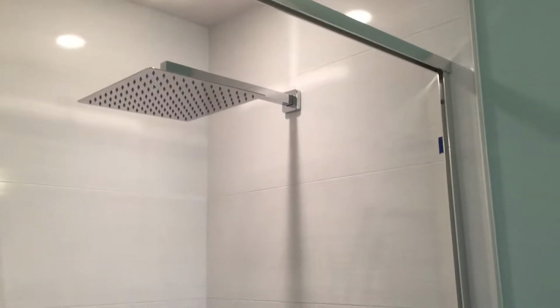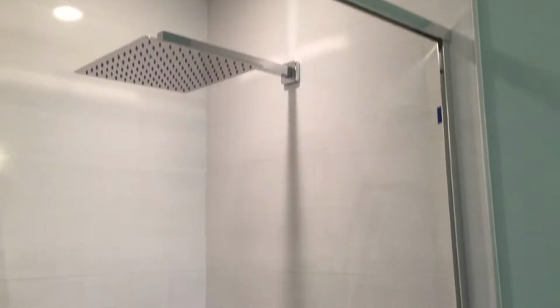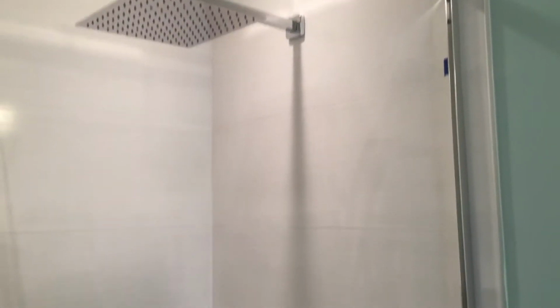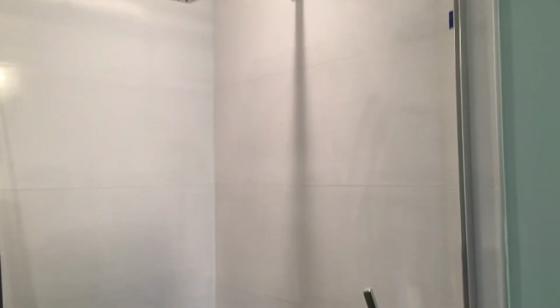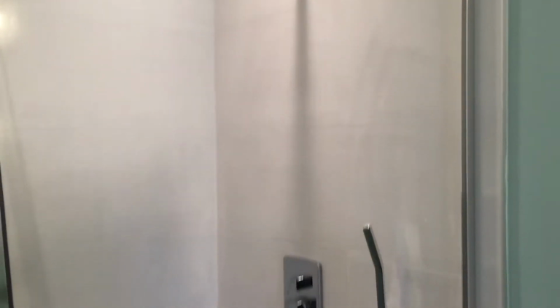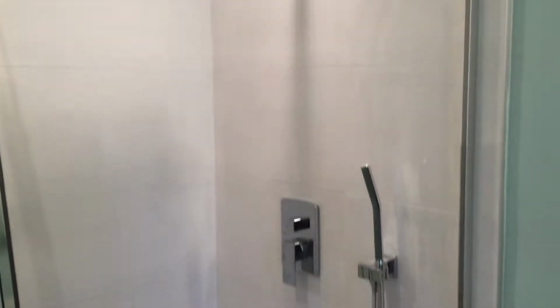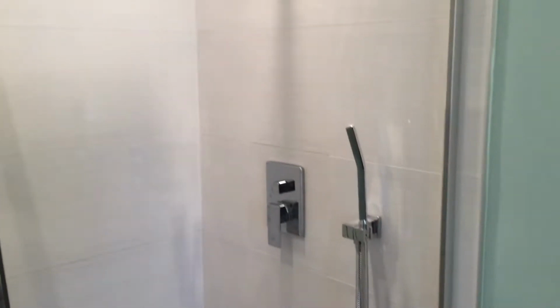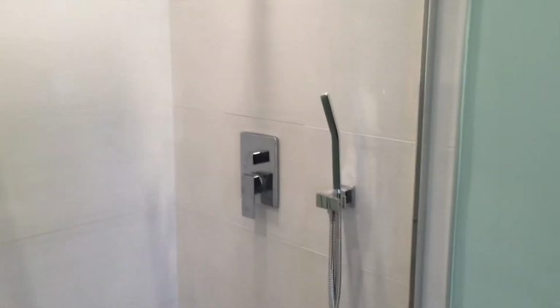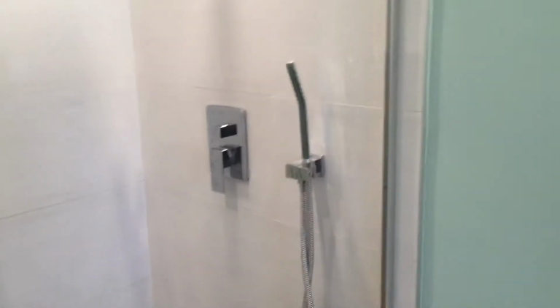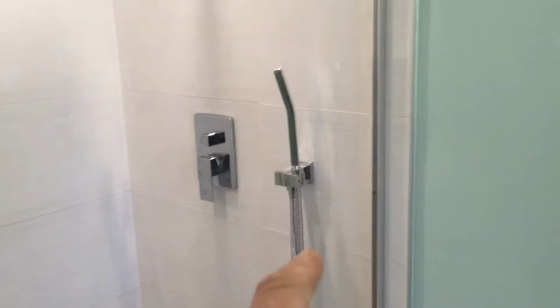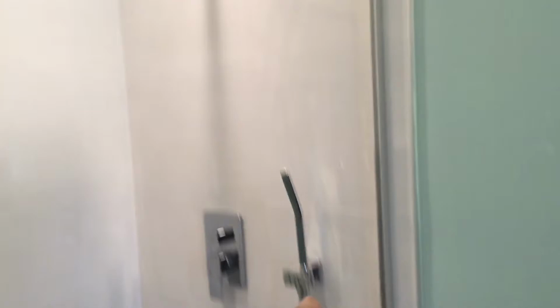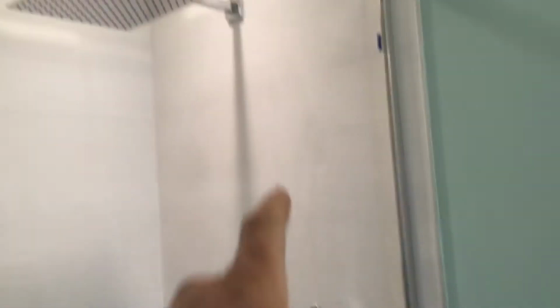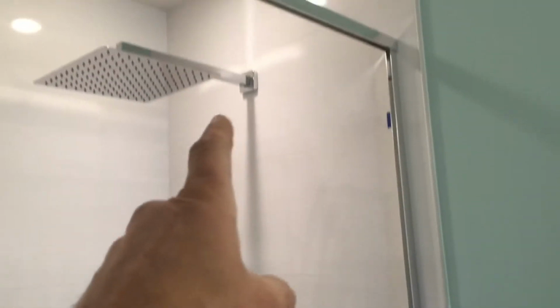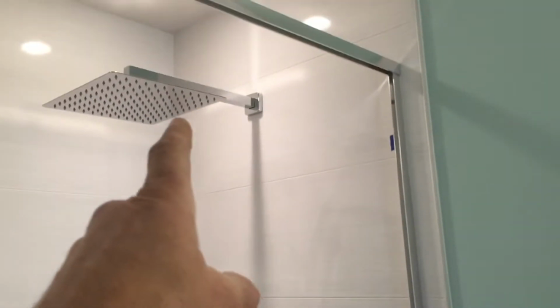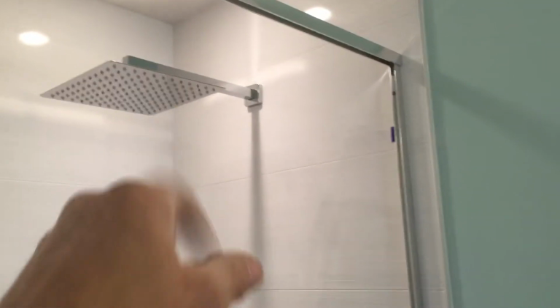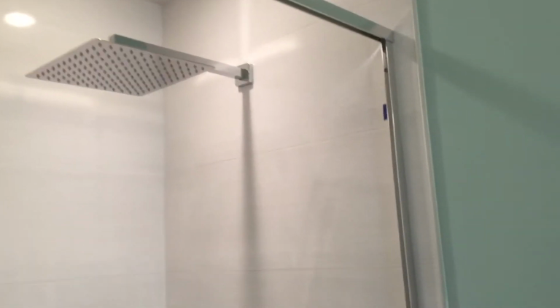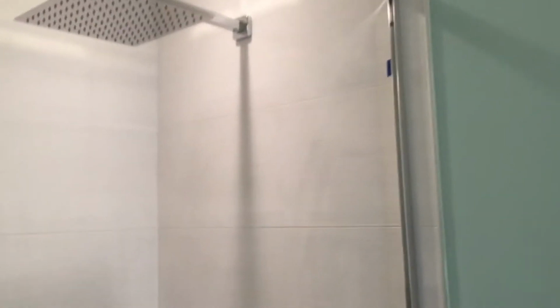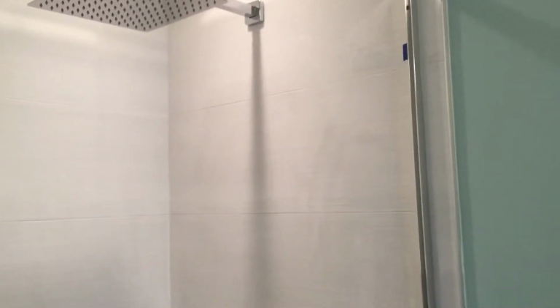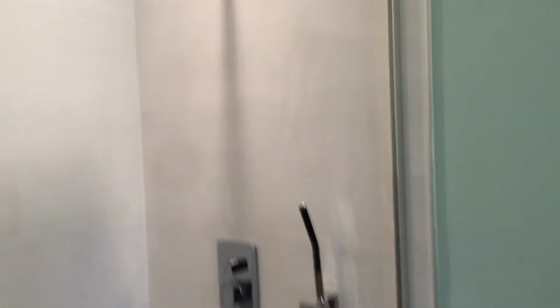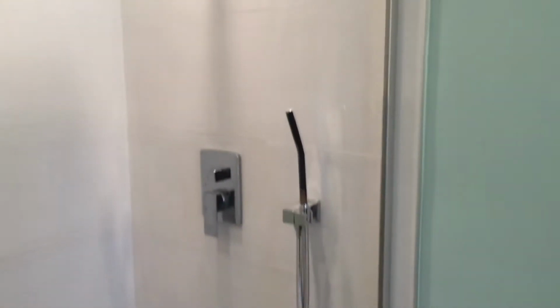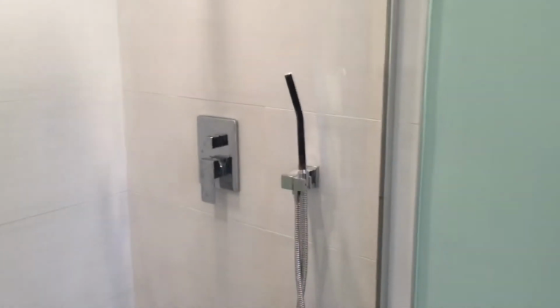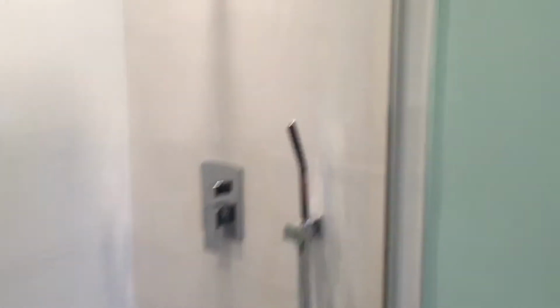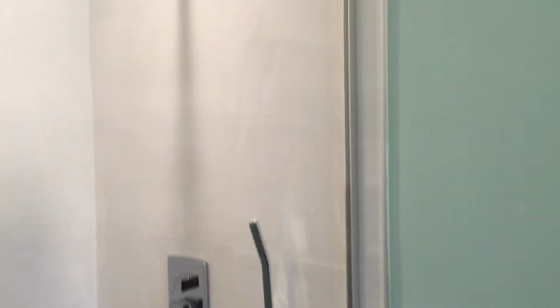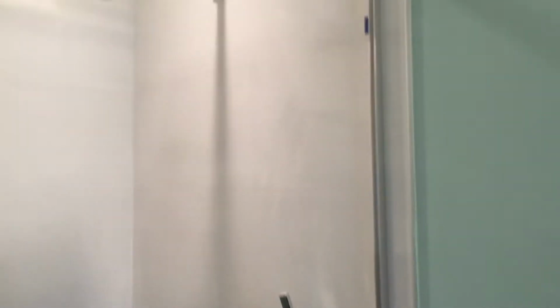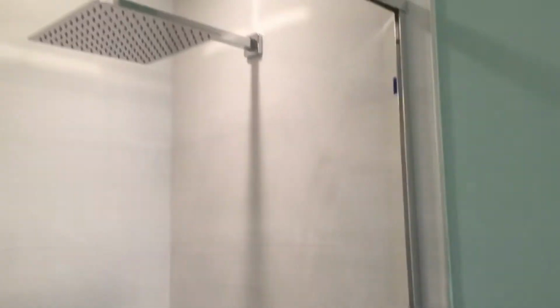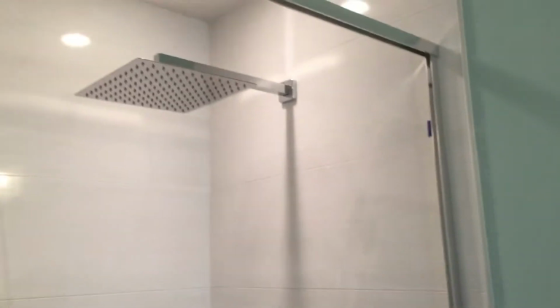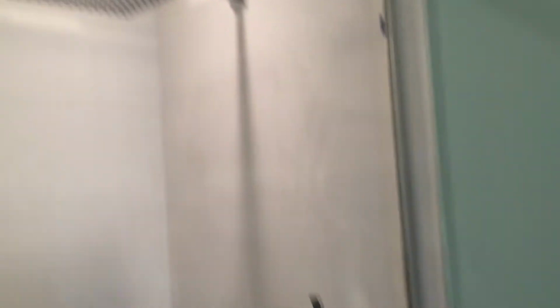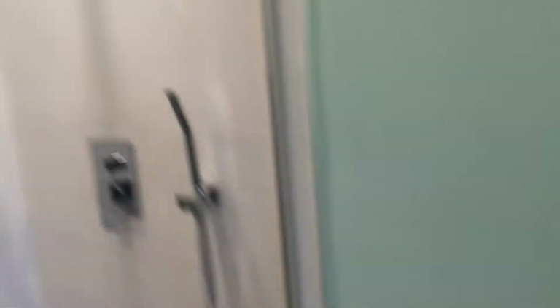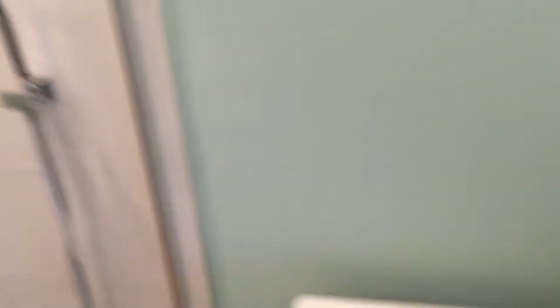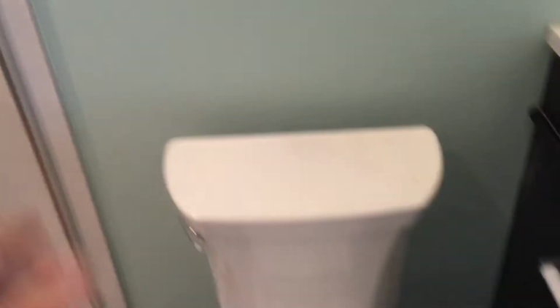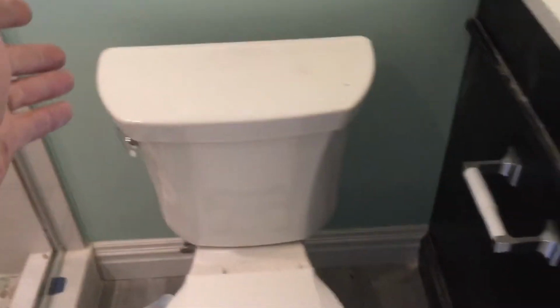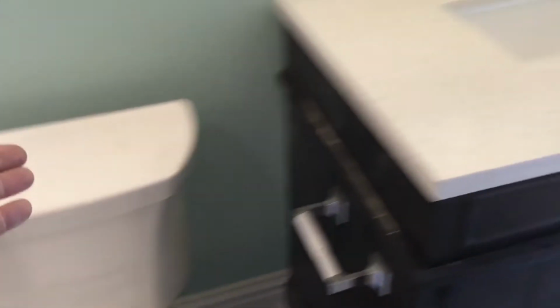This is the full bathroom on the first floor. We have a handheld and a beautiful rain shower head up top, with full glass doors going across the front. We also have the toilet and the vanity.